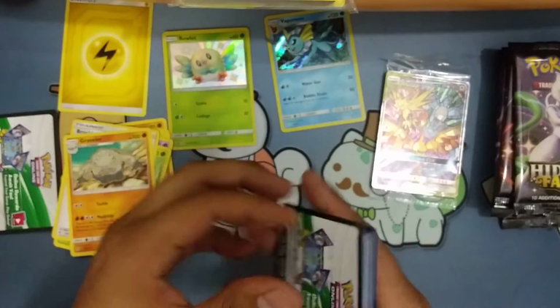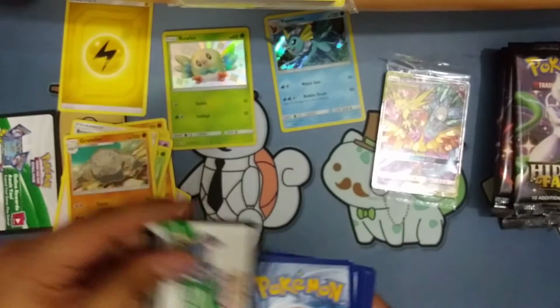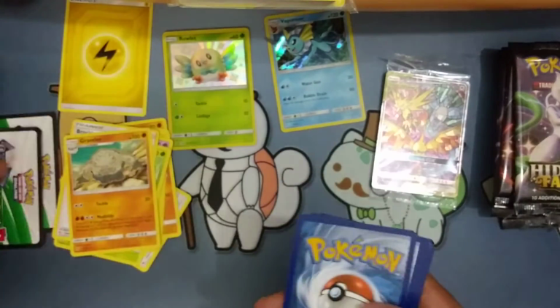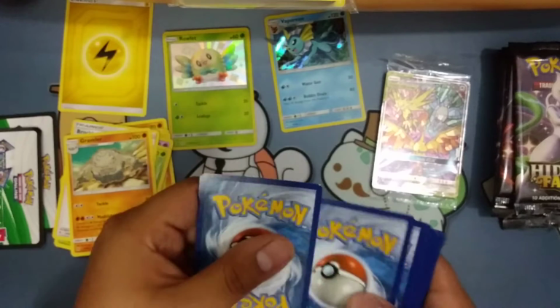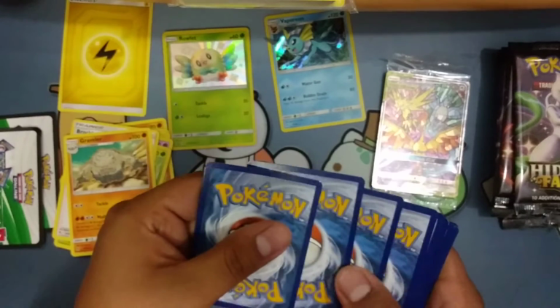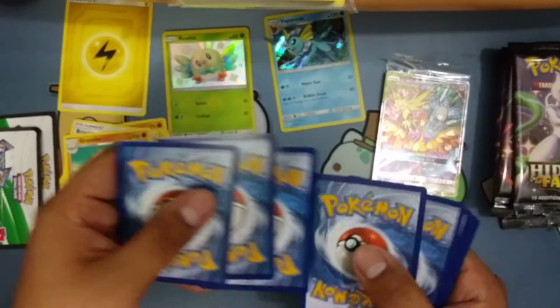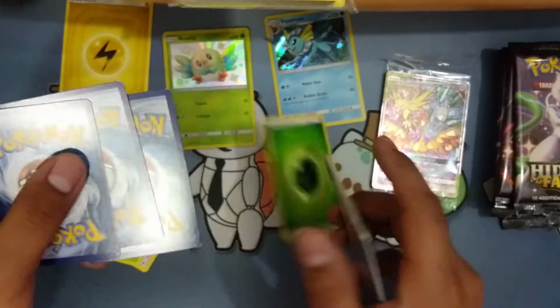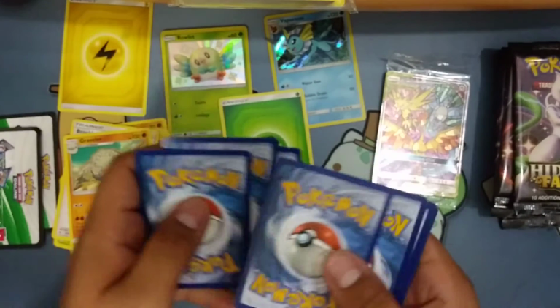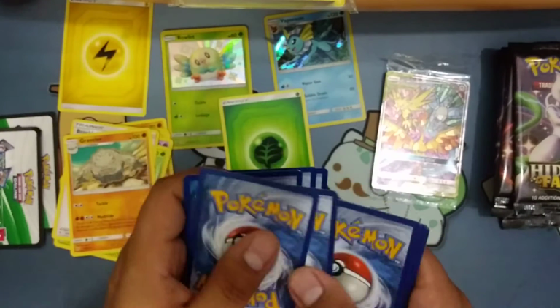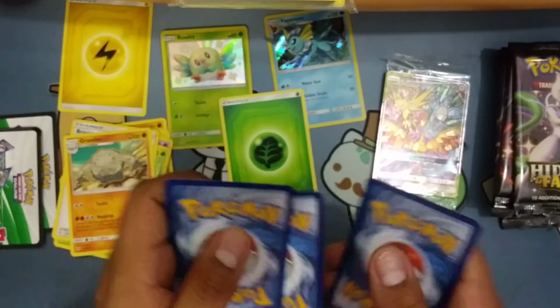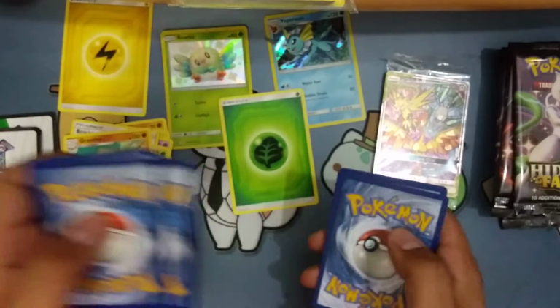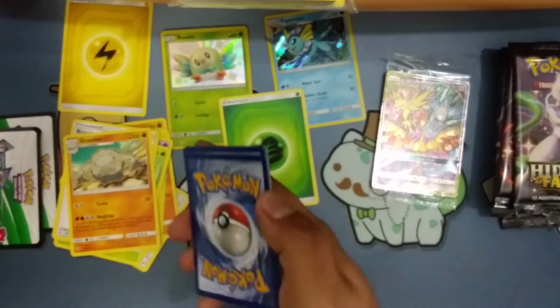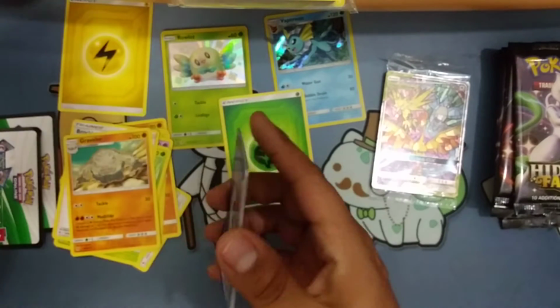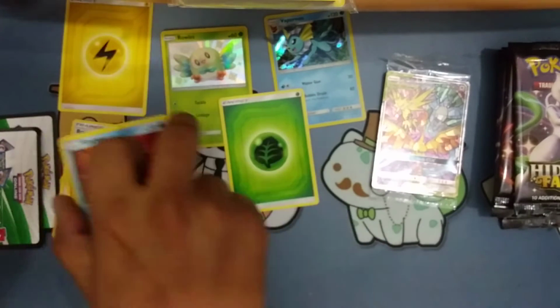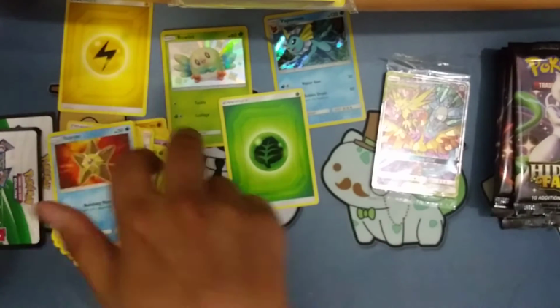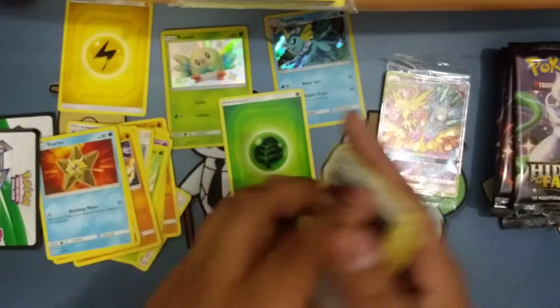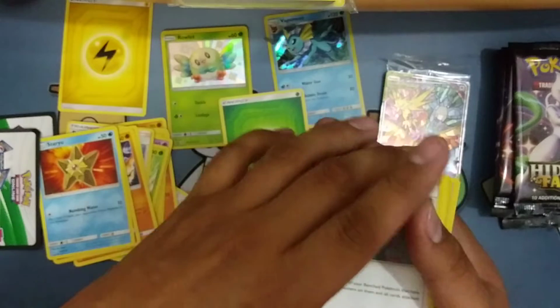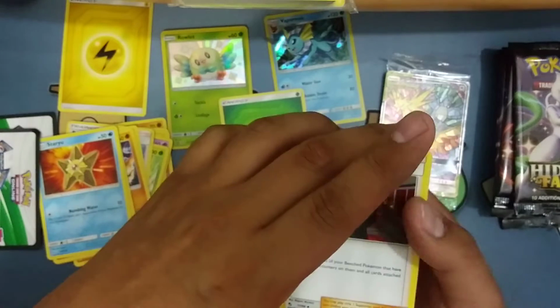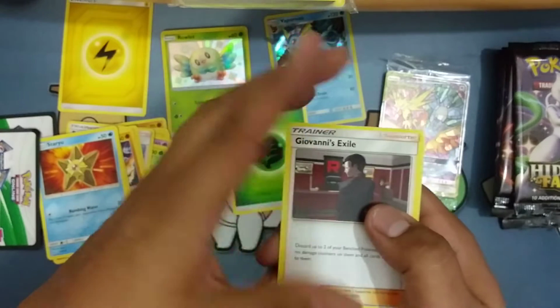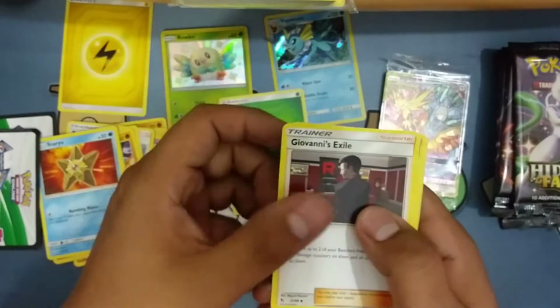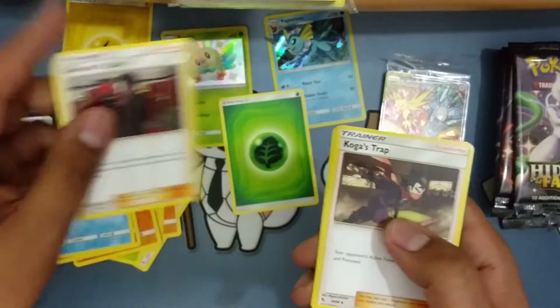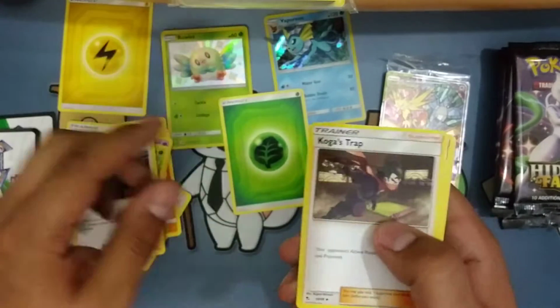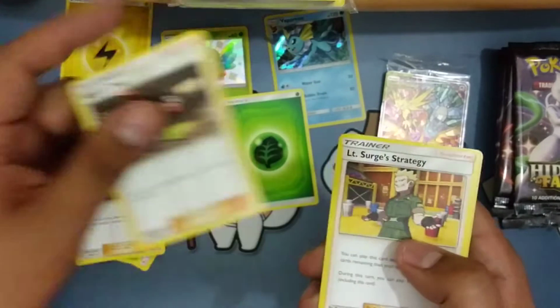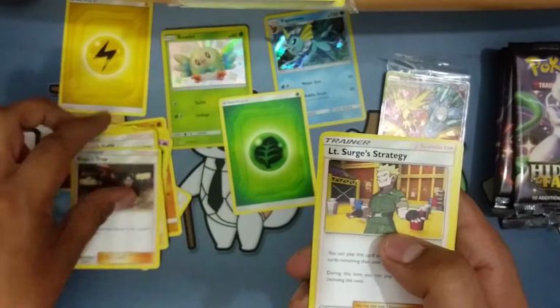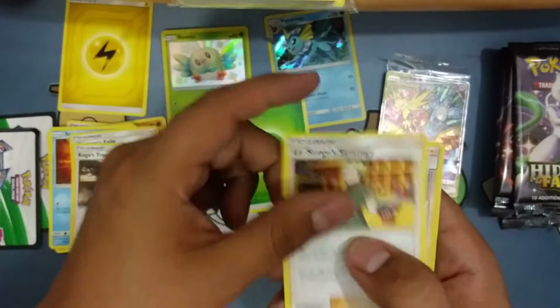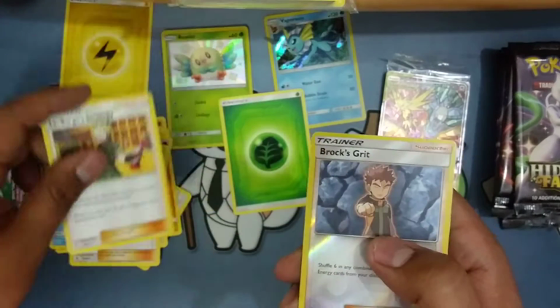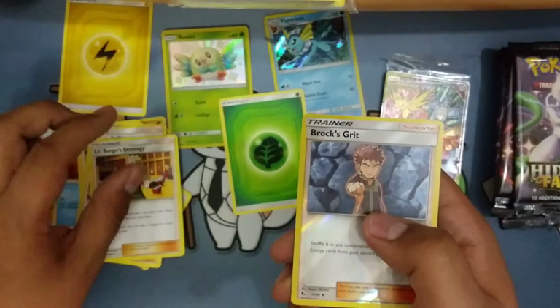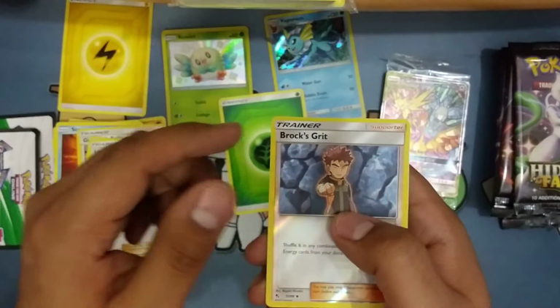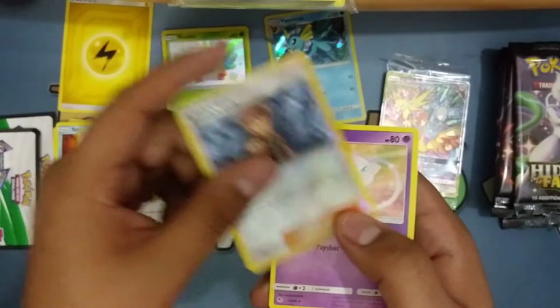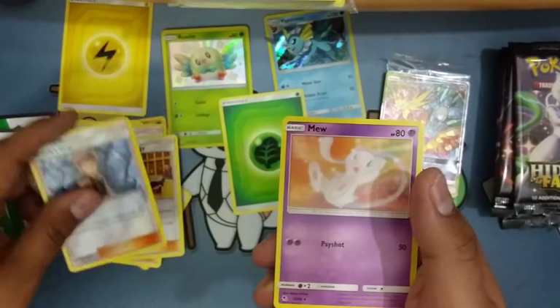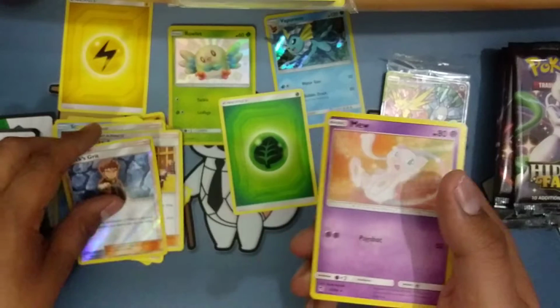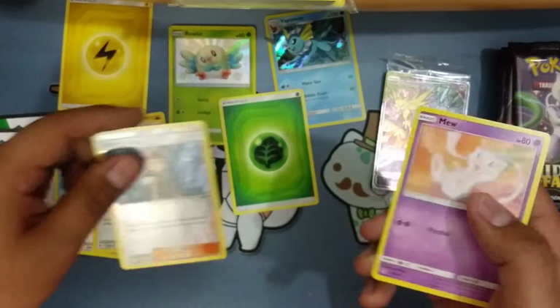Getting rid of the commons. I got Giovanni's, Koga's, Surge, Brock's Grit, and a Mew.